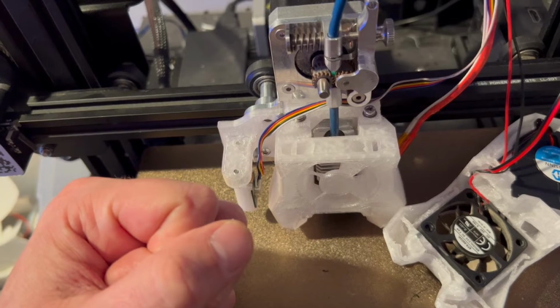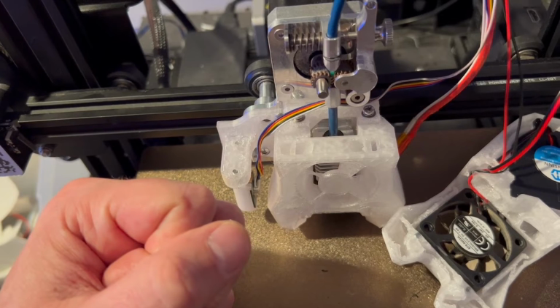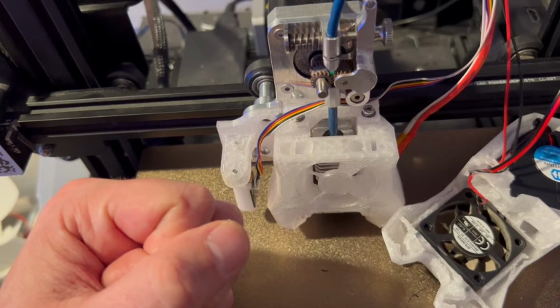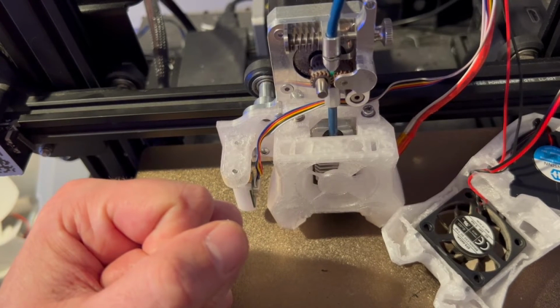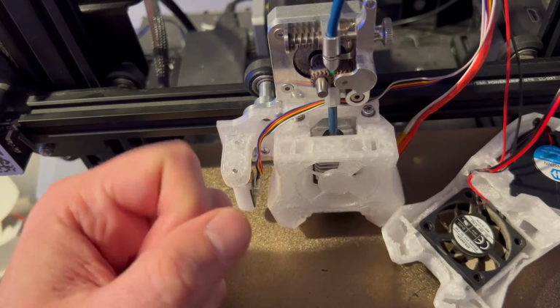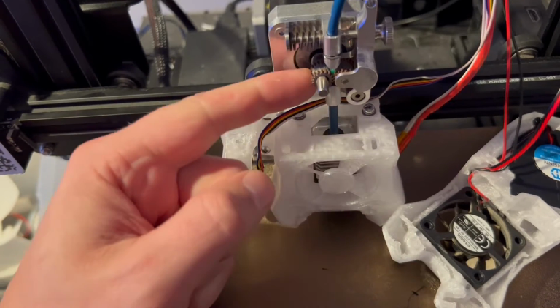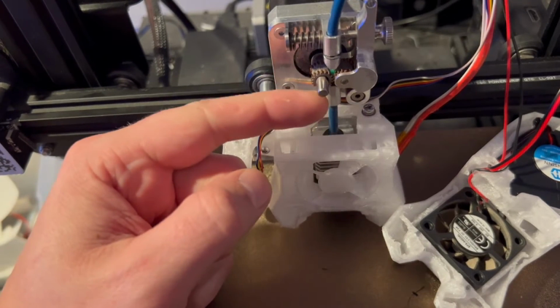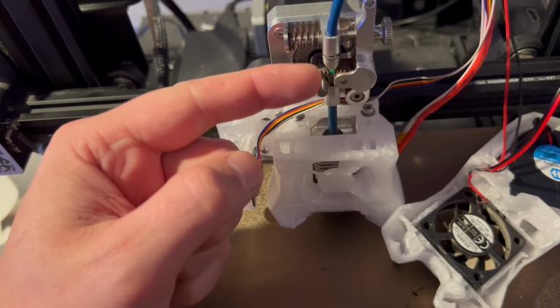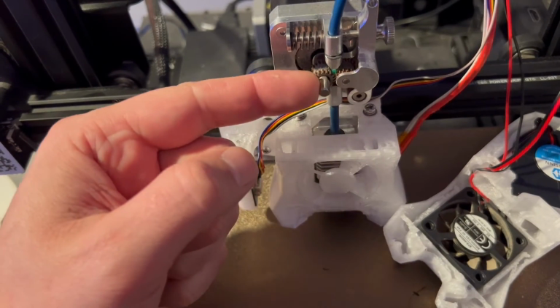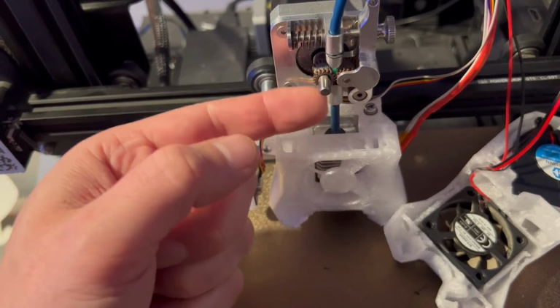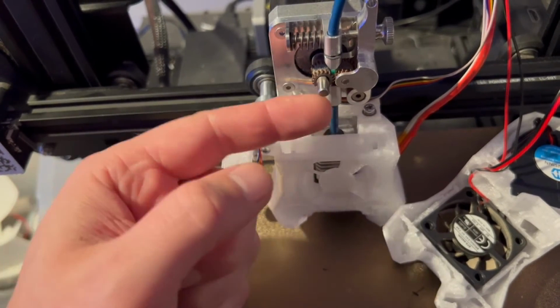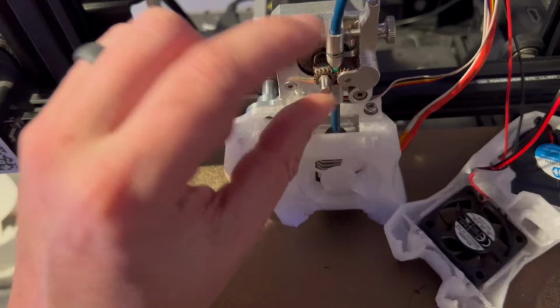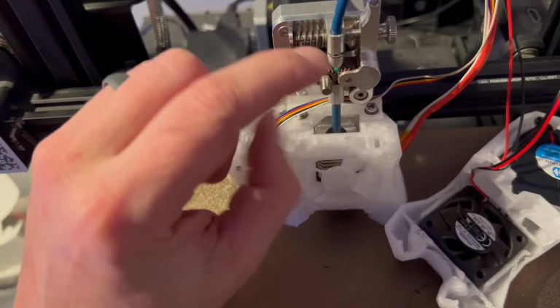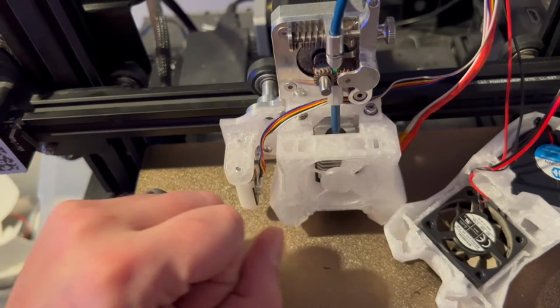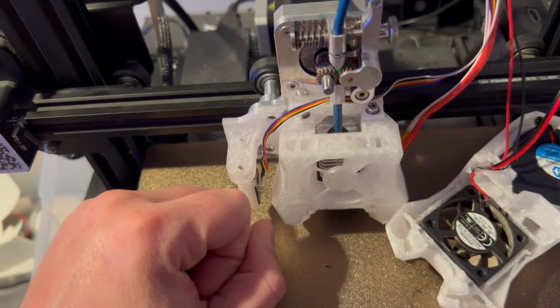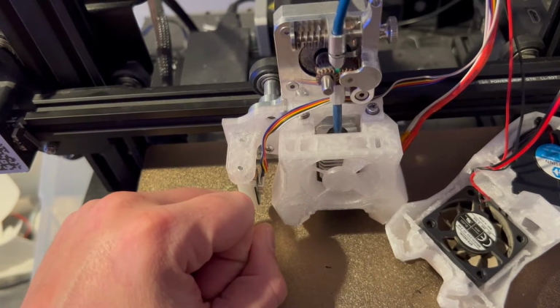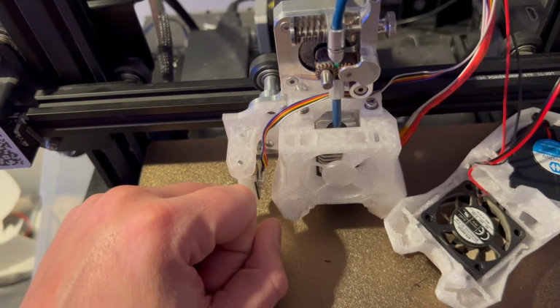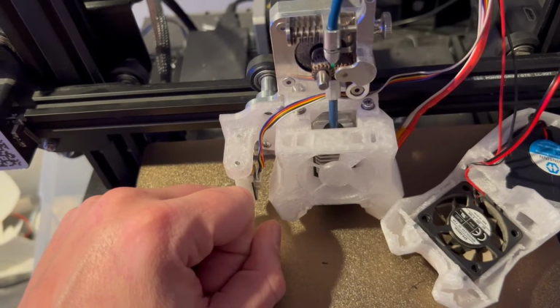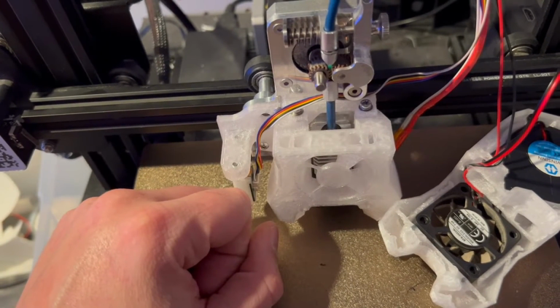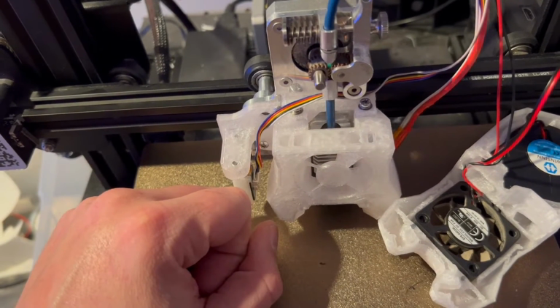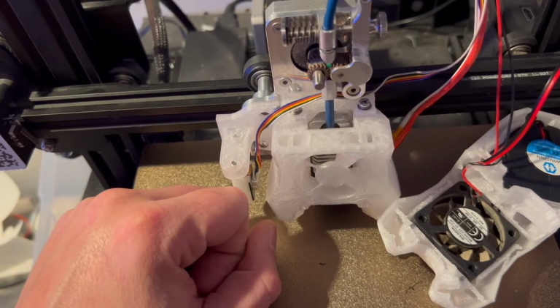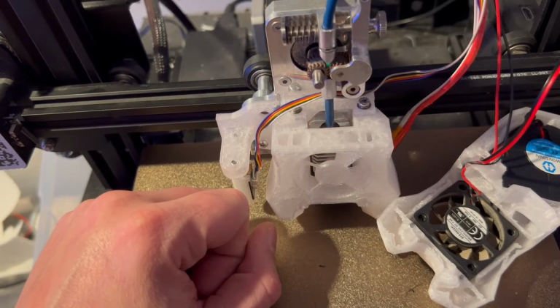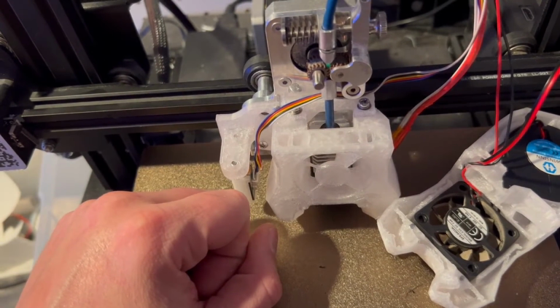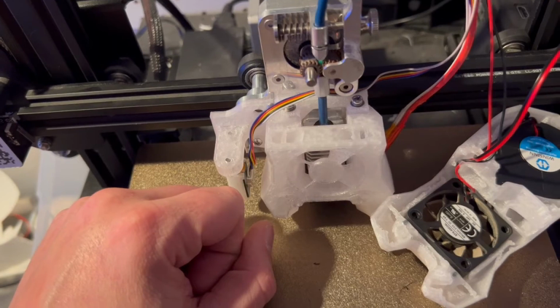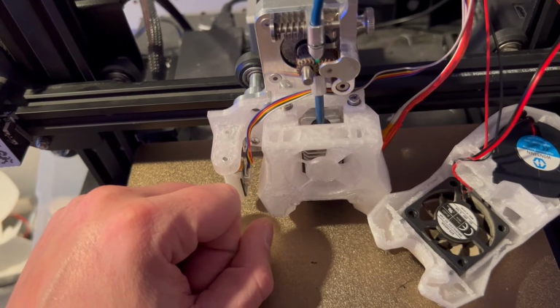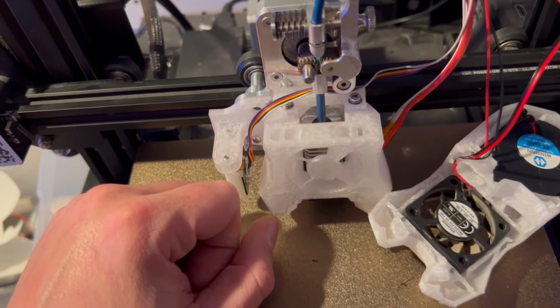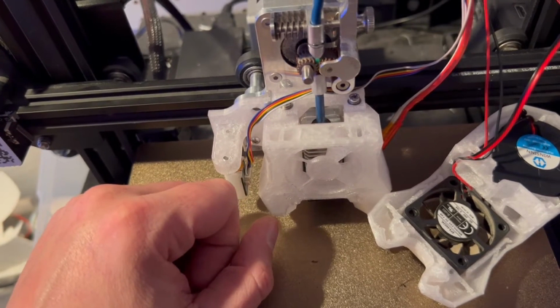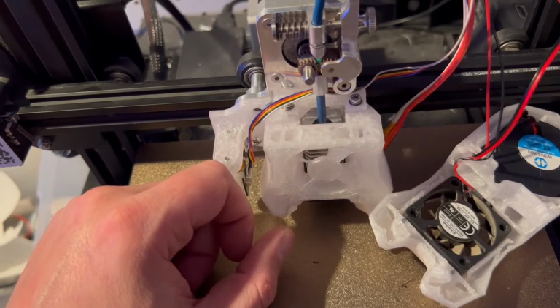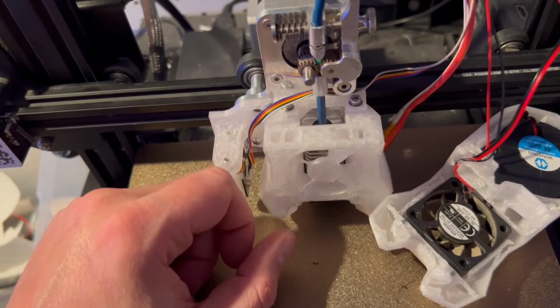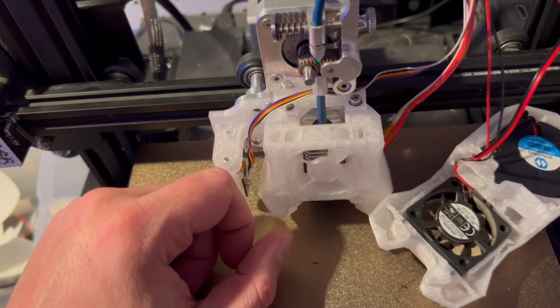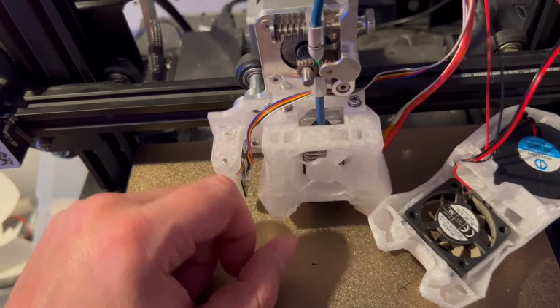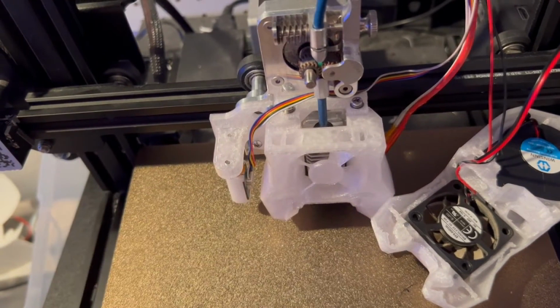On other printers like my Ender 5 Plus, this pin isn't as long — it's not meant to have a knob on it. And we don't need the knob anymore, so cutting the pin doesn't matter. It's a little scary, but don't worry — it's fine.